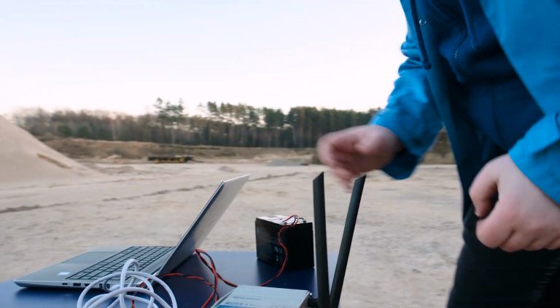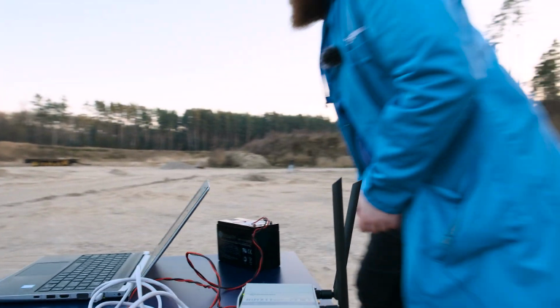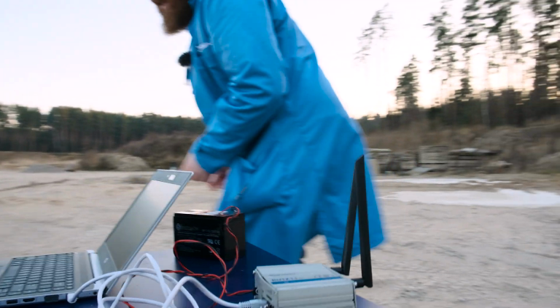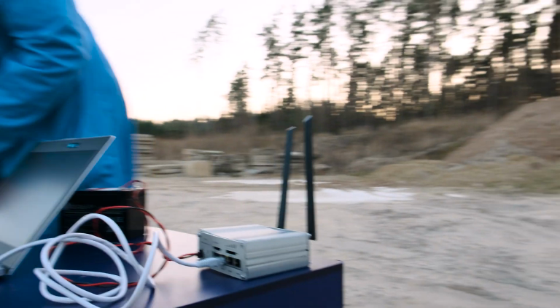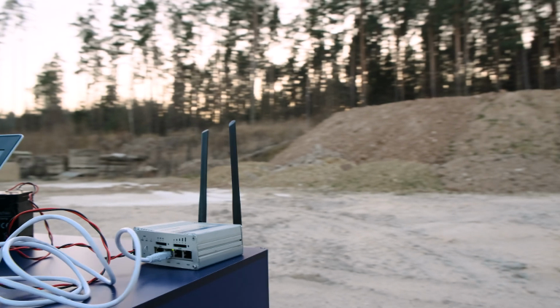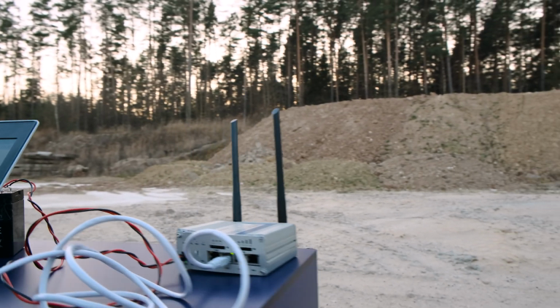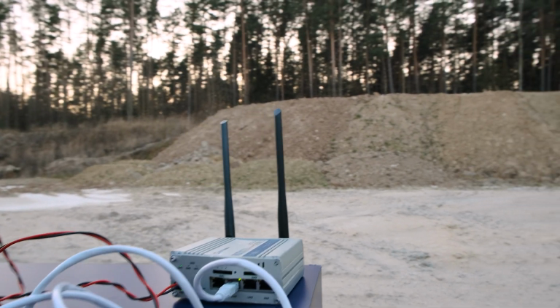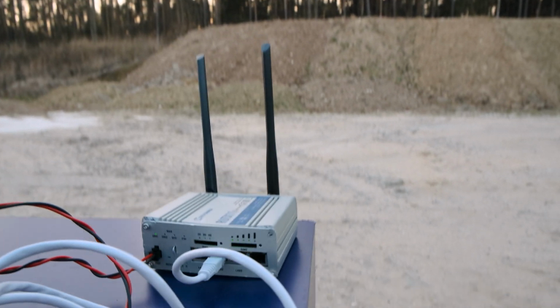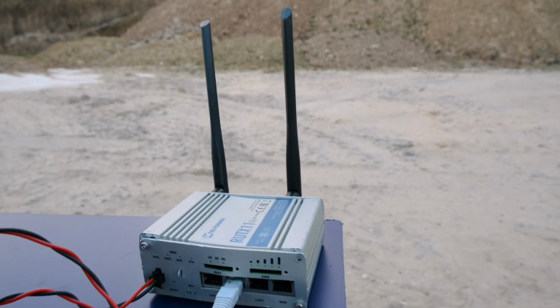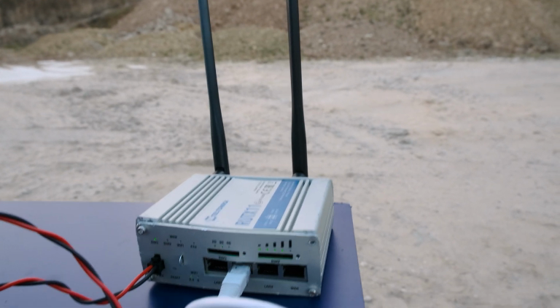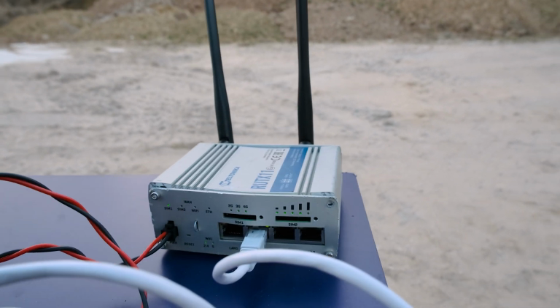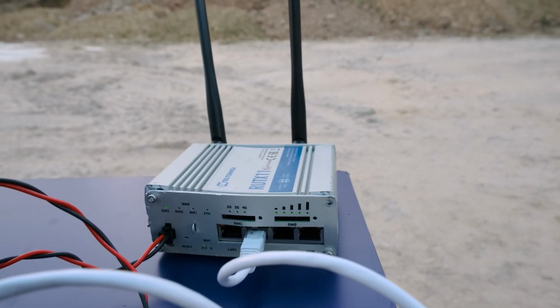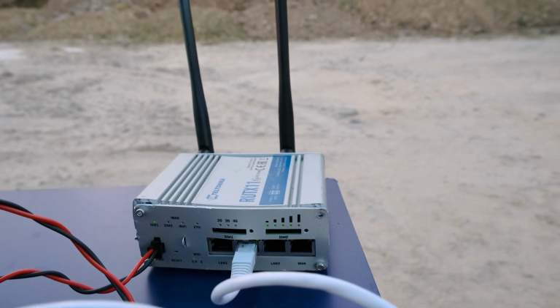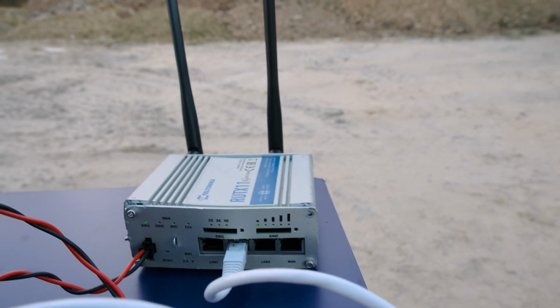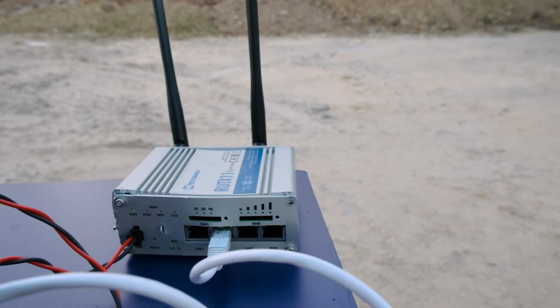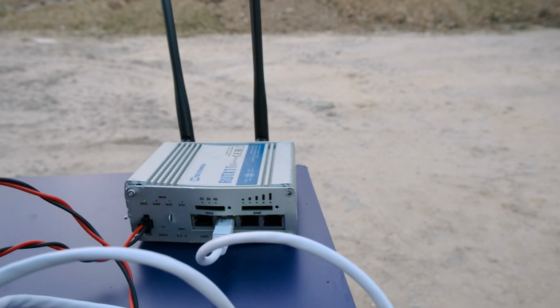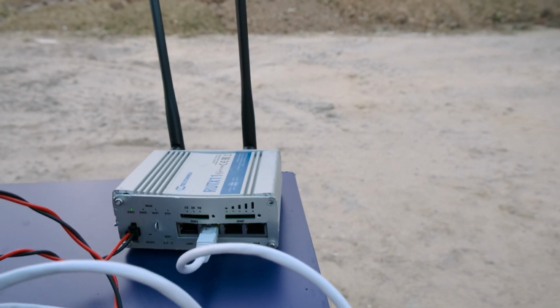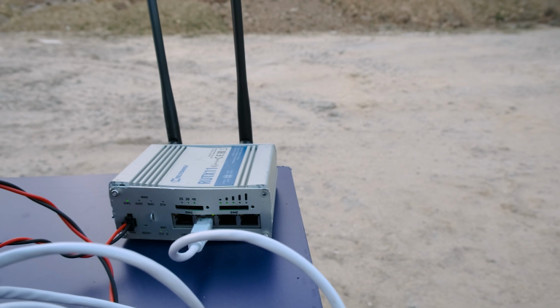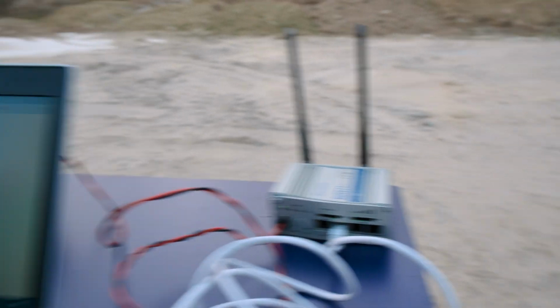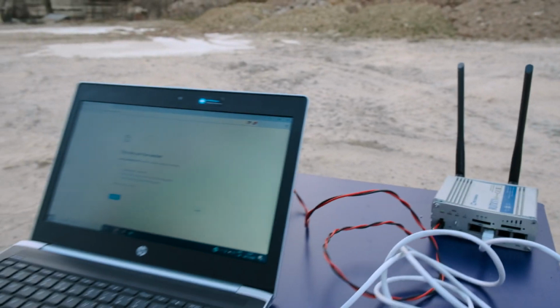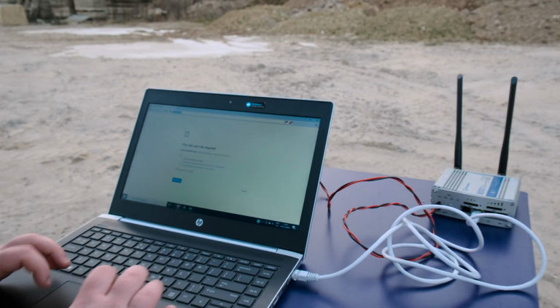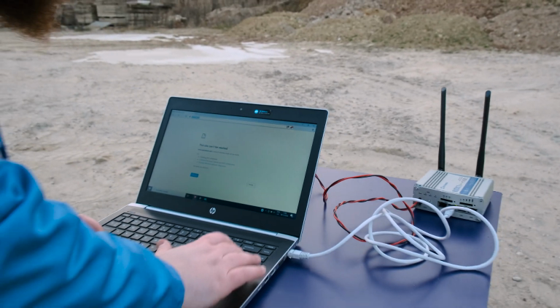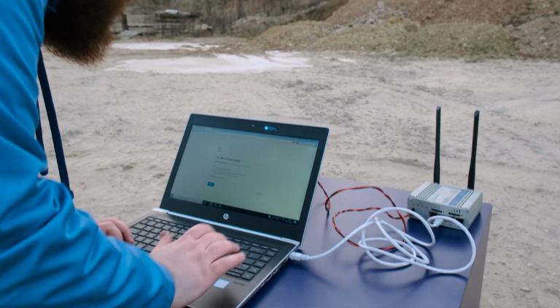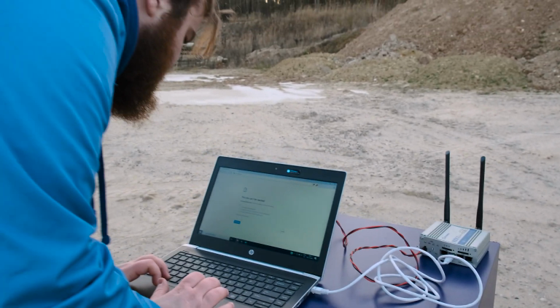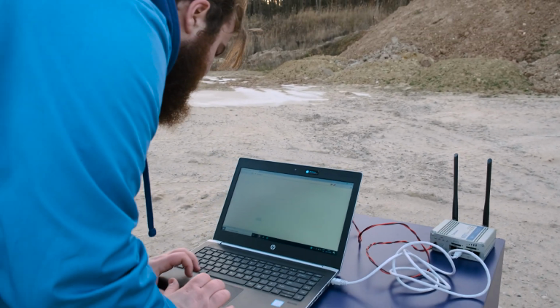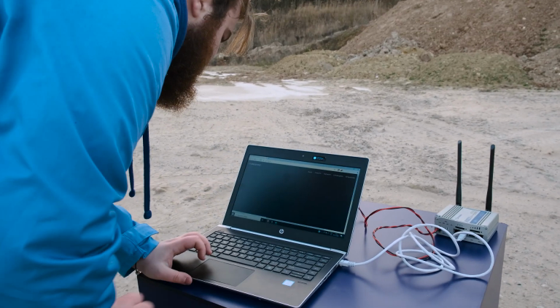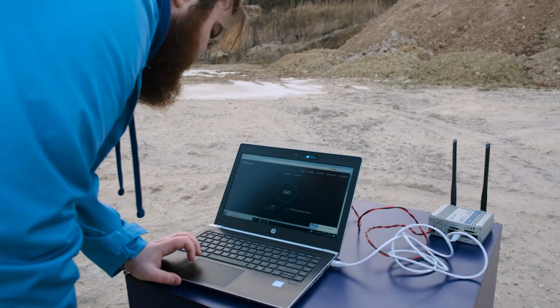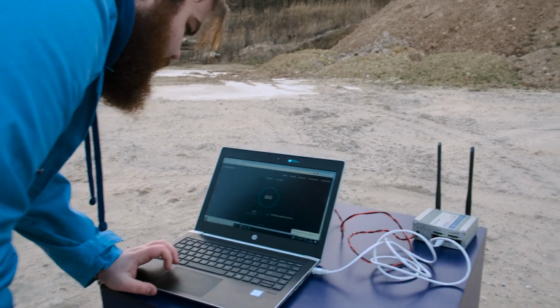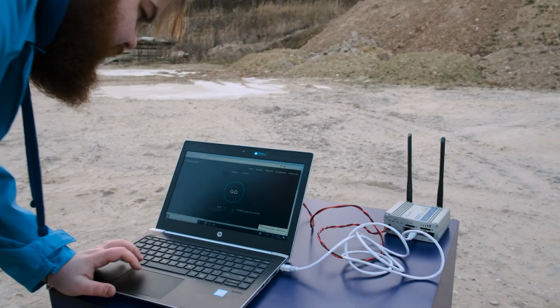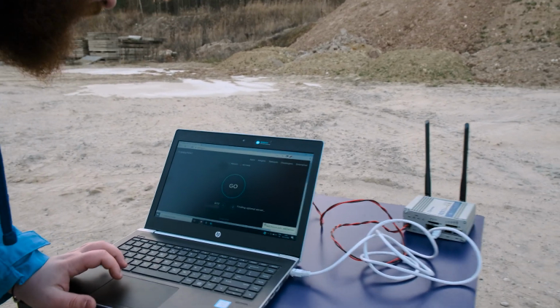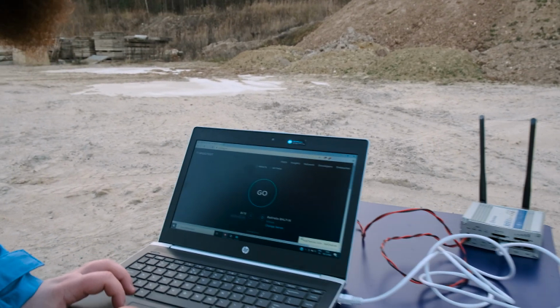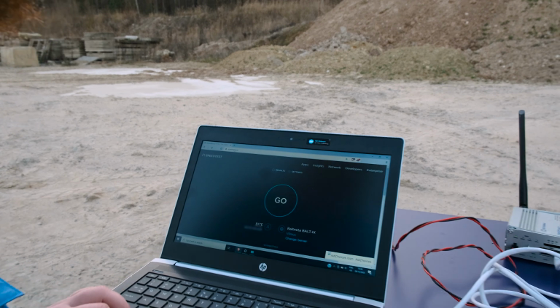Let's see if it catches signal. Oh, it did! It actually did! Let's see if we got a nice speed test. Yup! Internet connection. Yup!